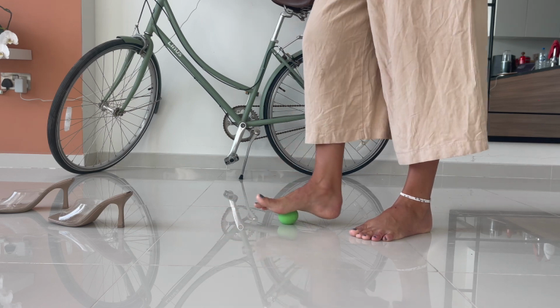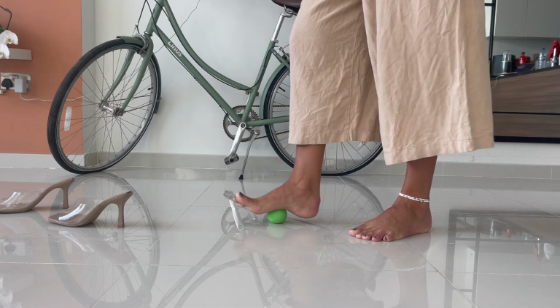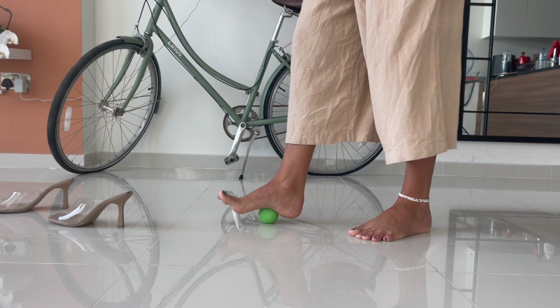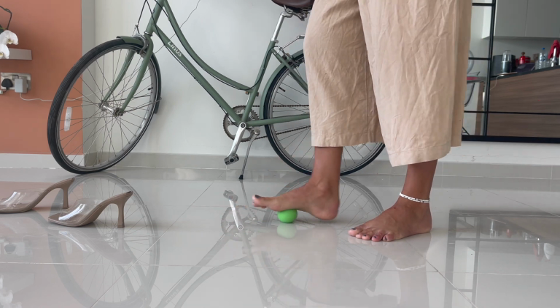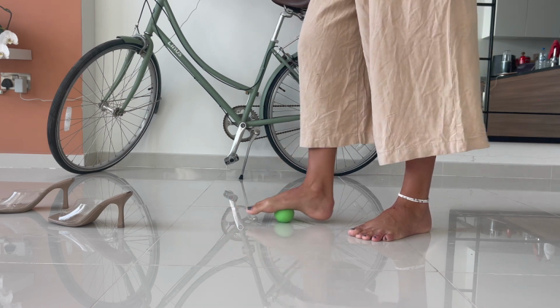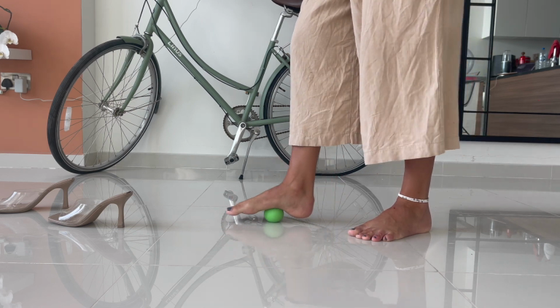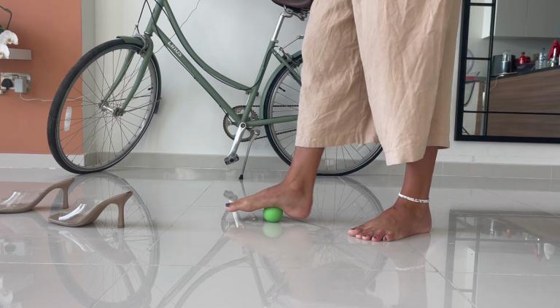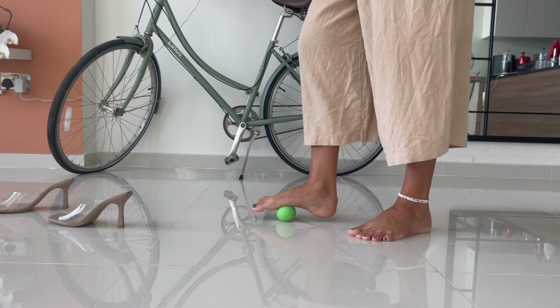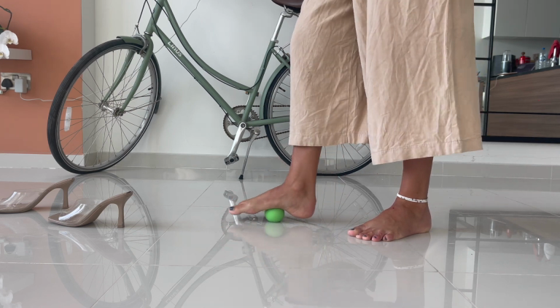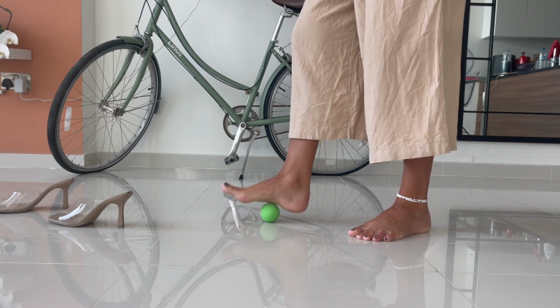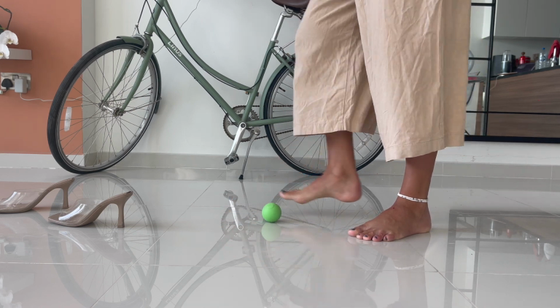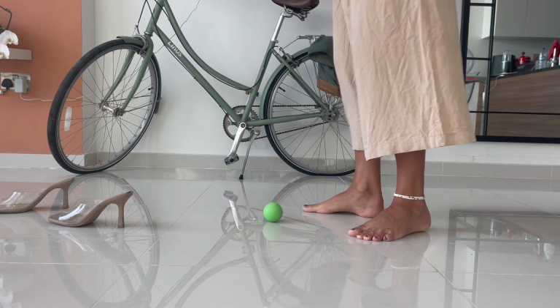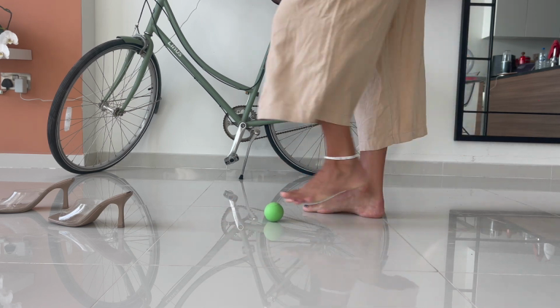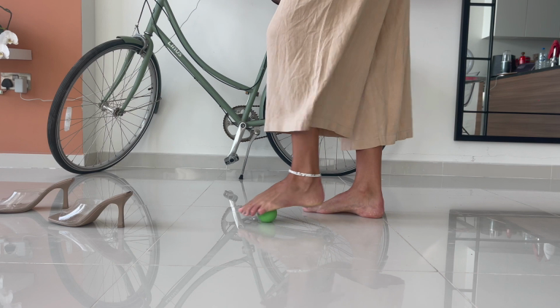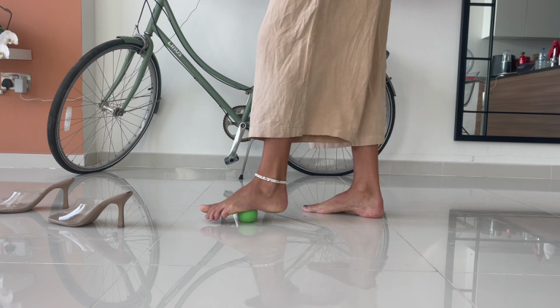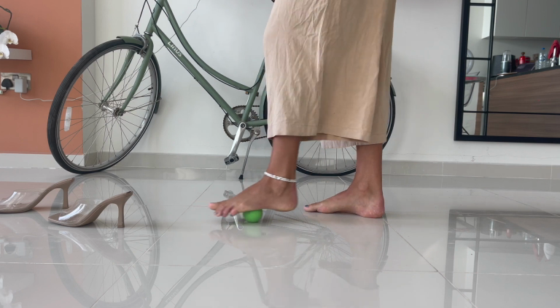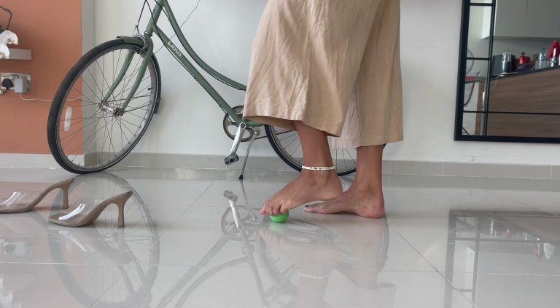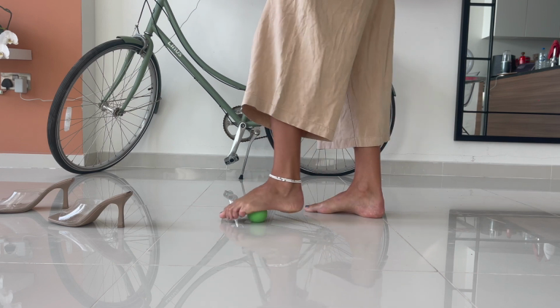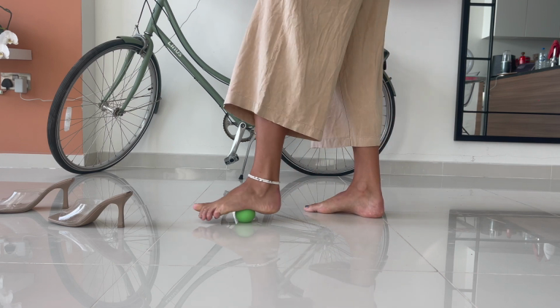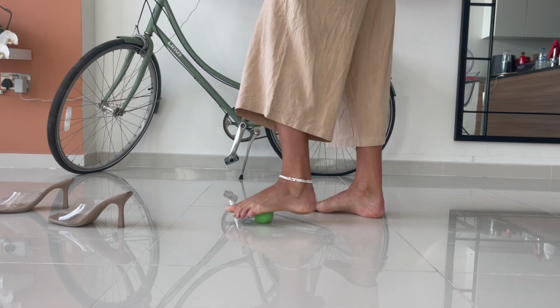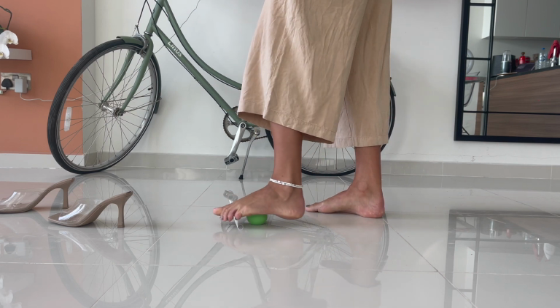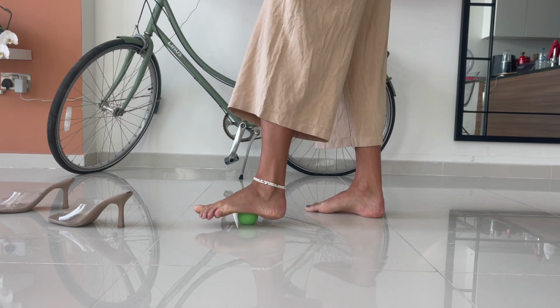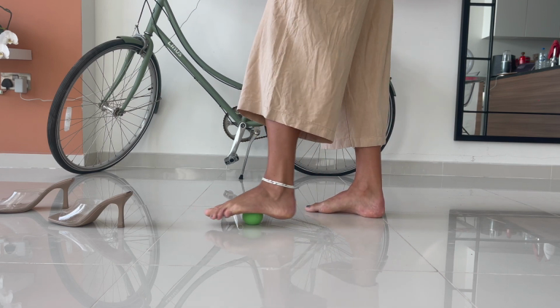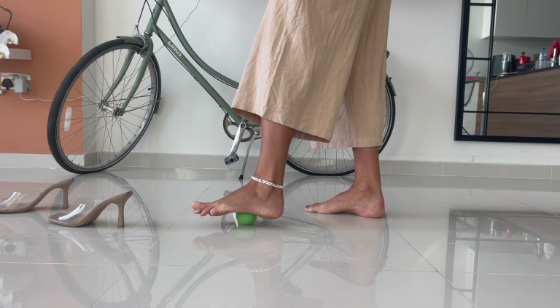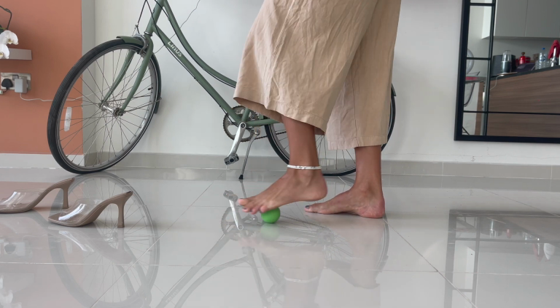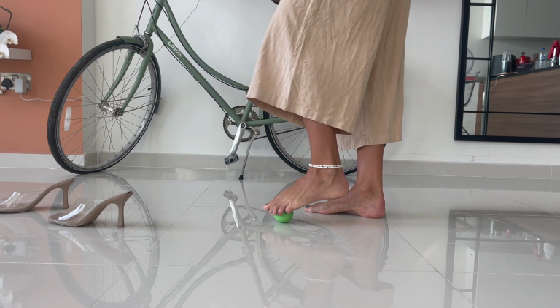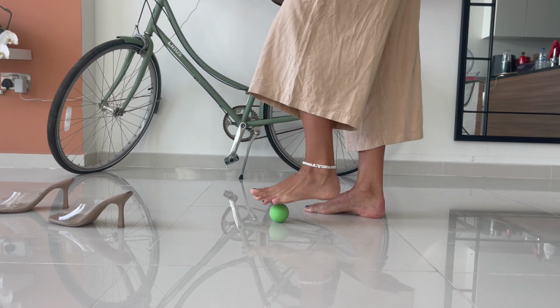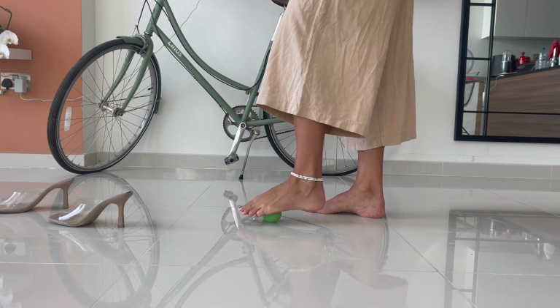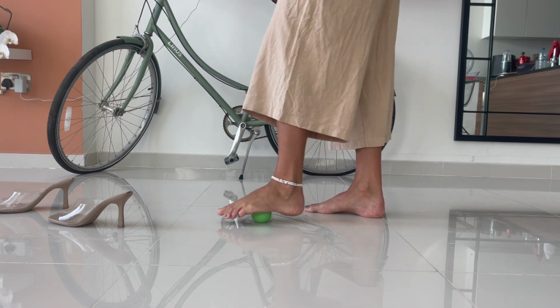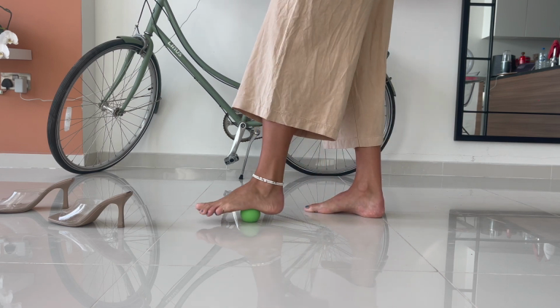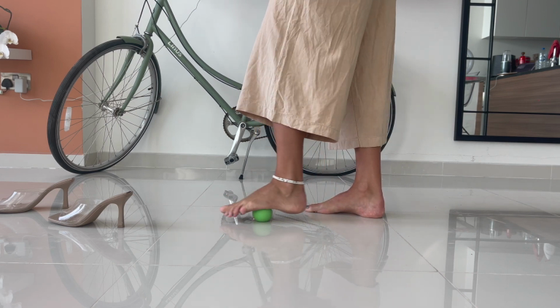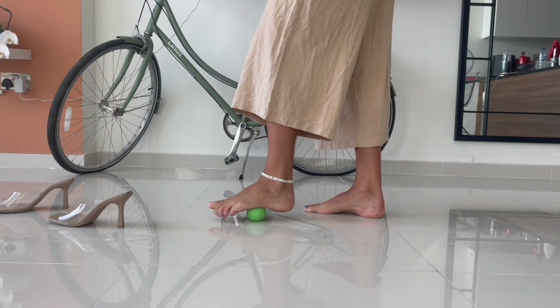Then just go back into a nice little roll, move around, see what feels good for you, making sure to change sides and do both feet.